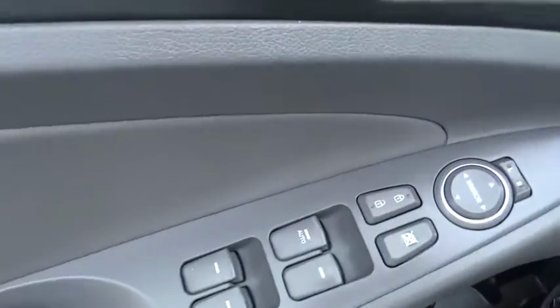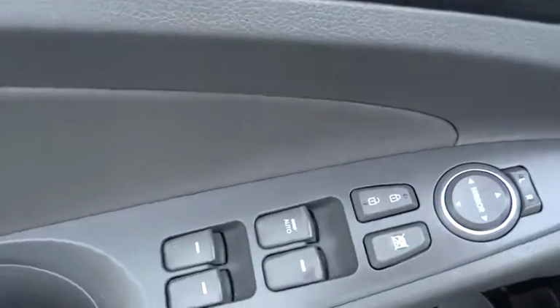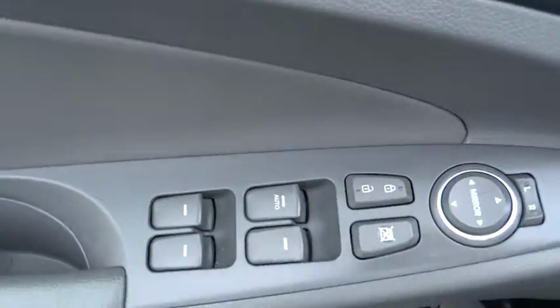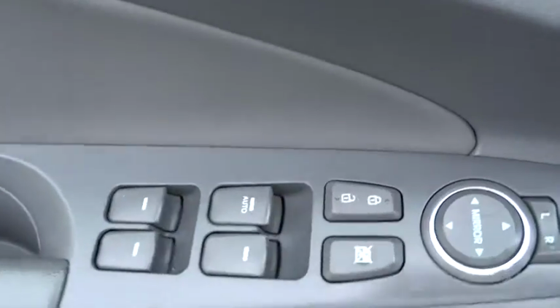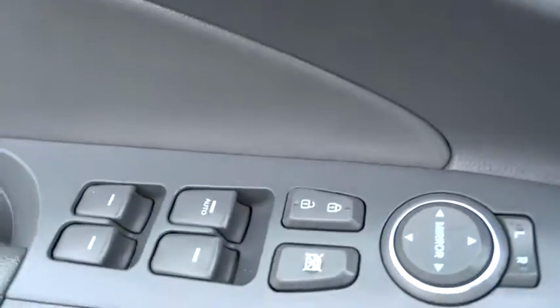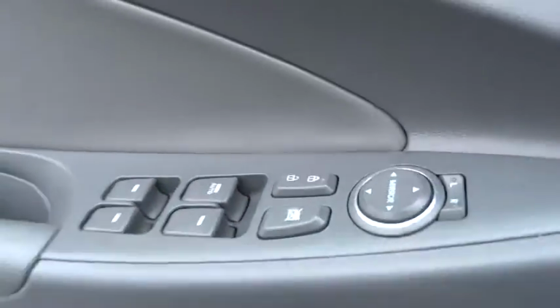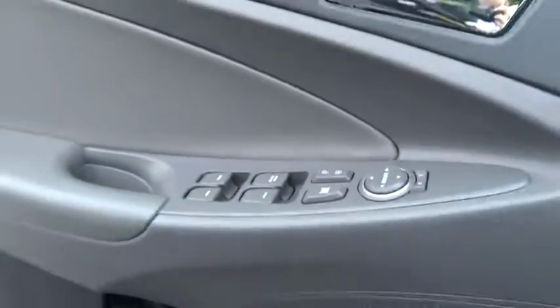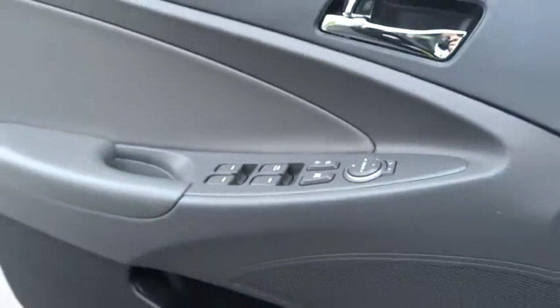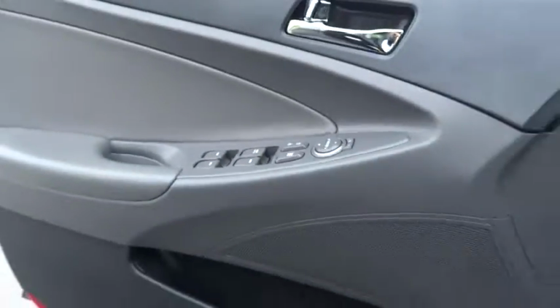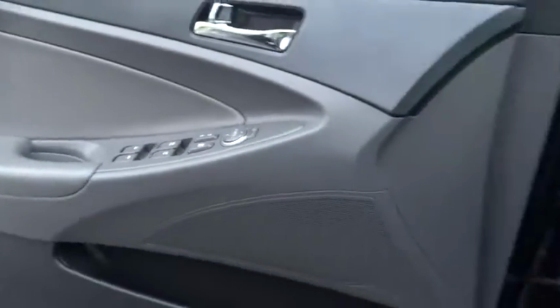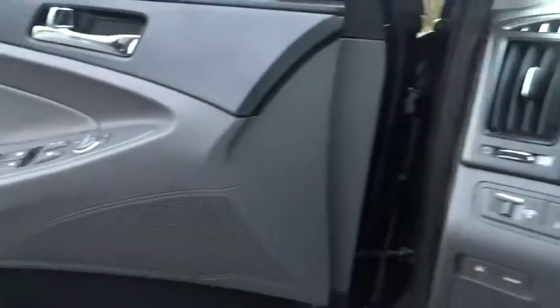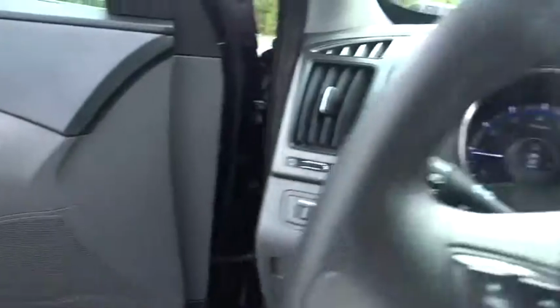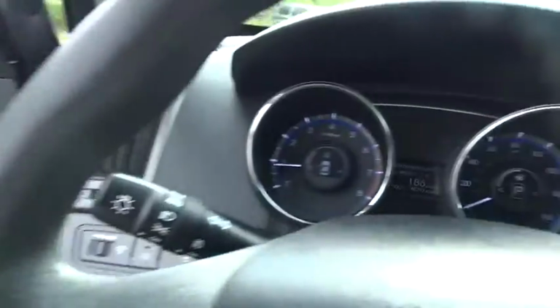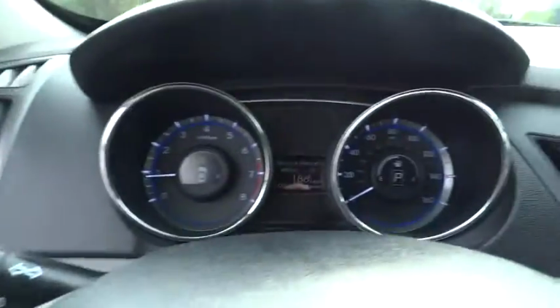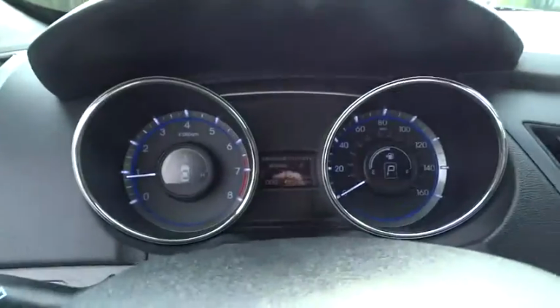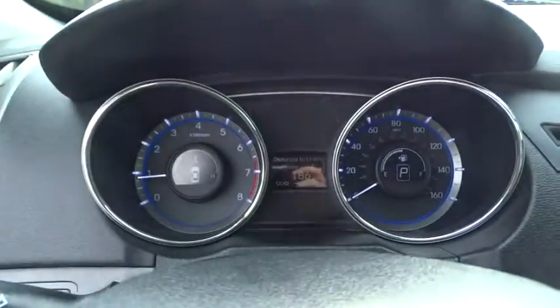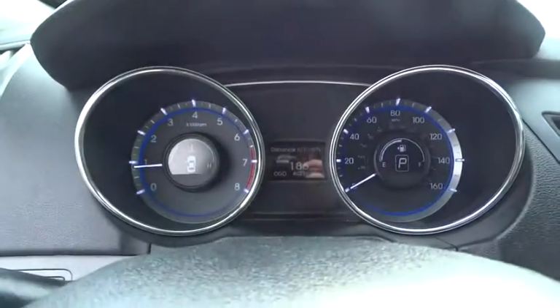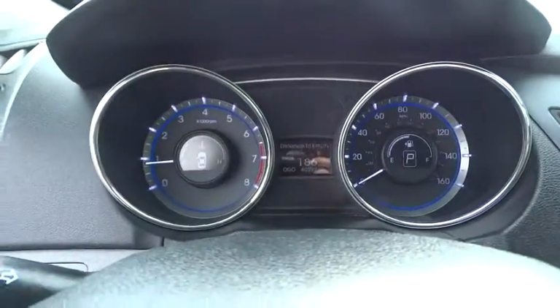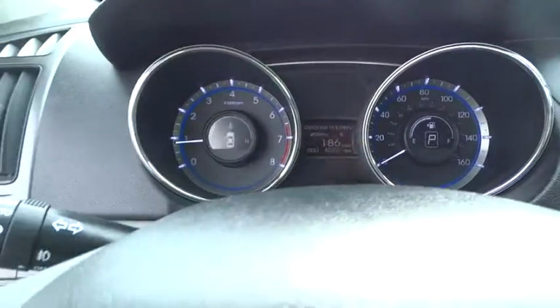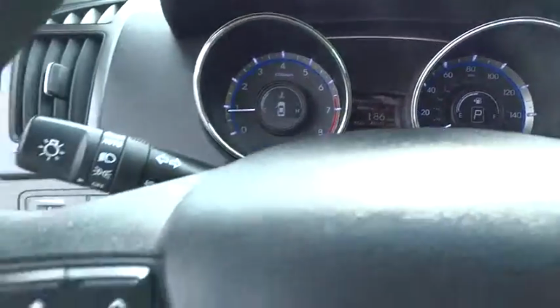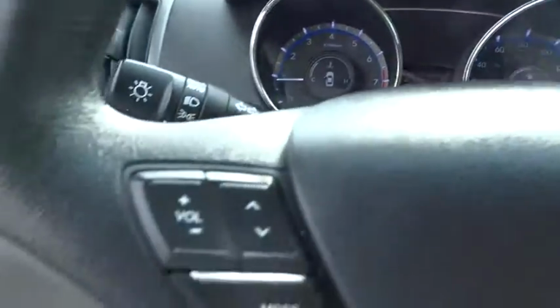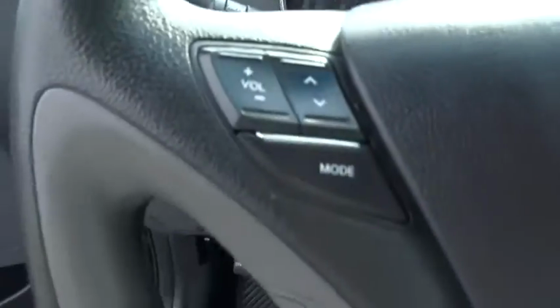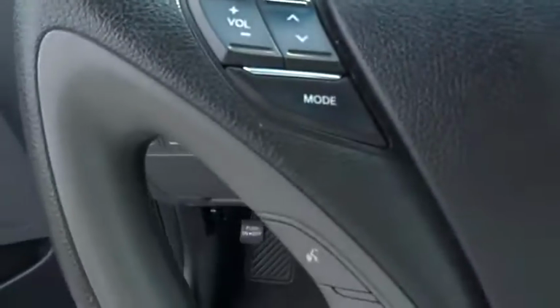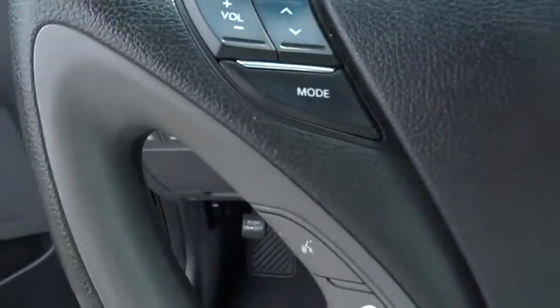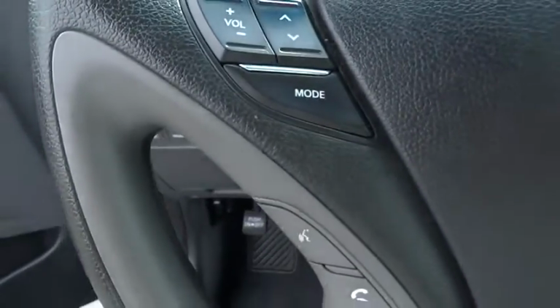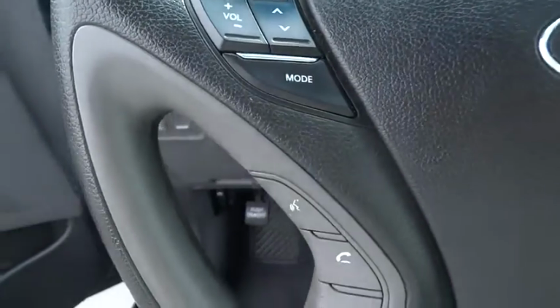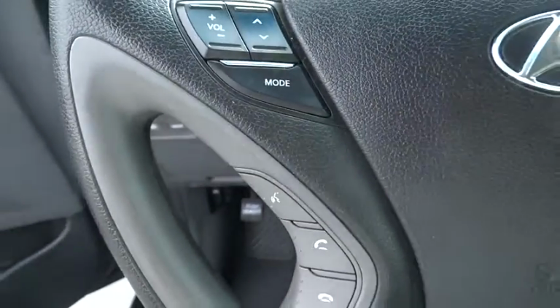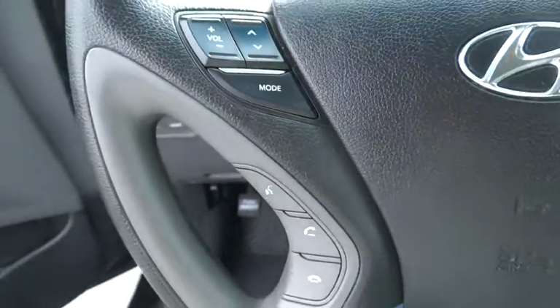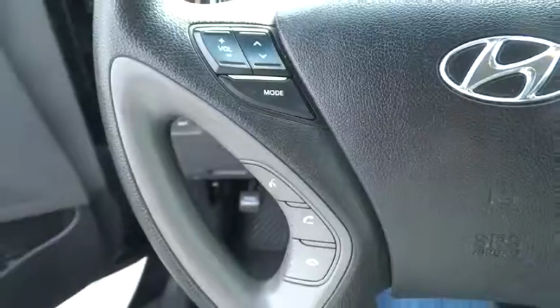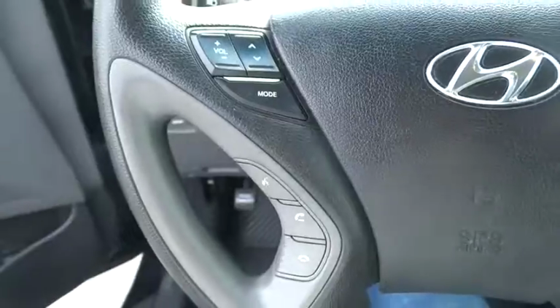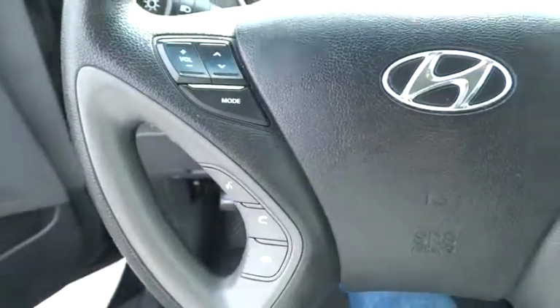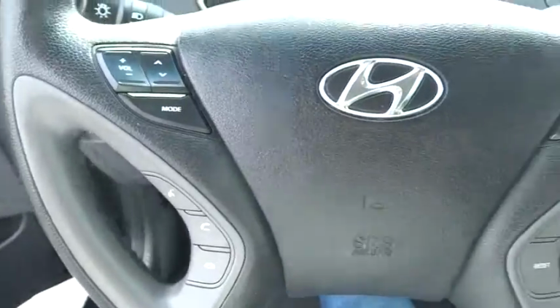Auto-dimming rear-view mirror, aluminum wheels, keyless start, cruise control, four-wheel disc brakes, rear defrost, climate control, front-wheel drive, AM-FM stereo radio.